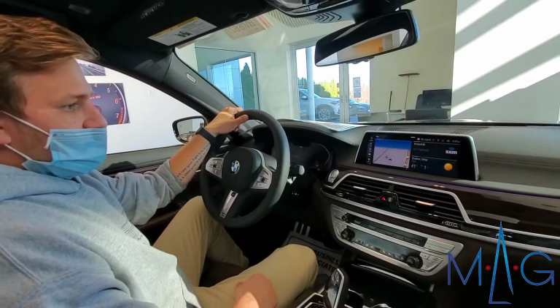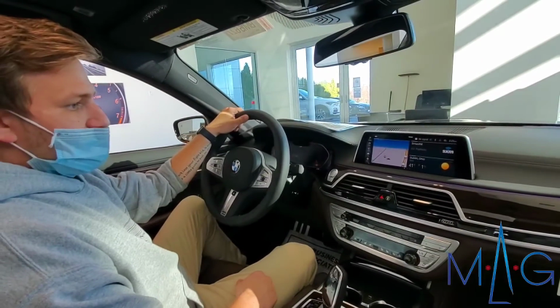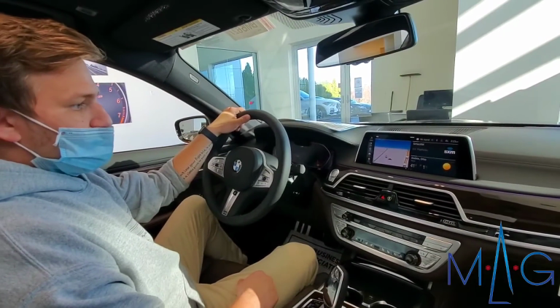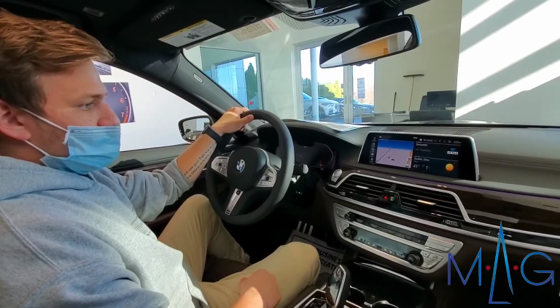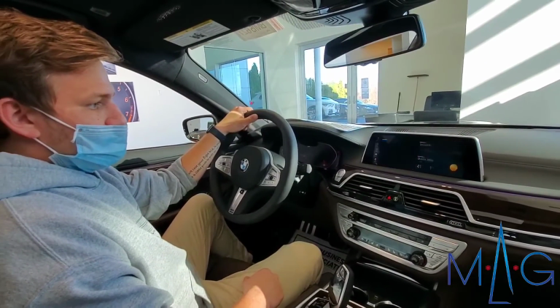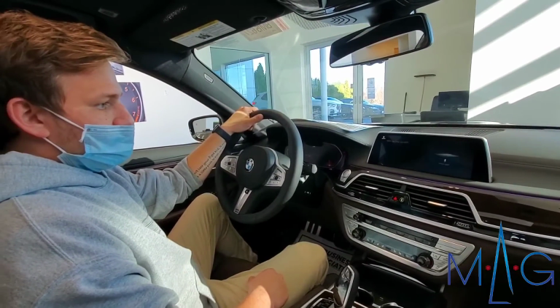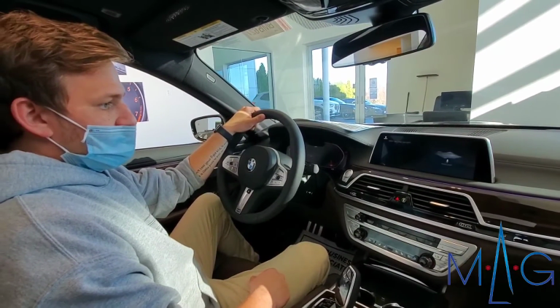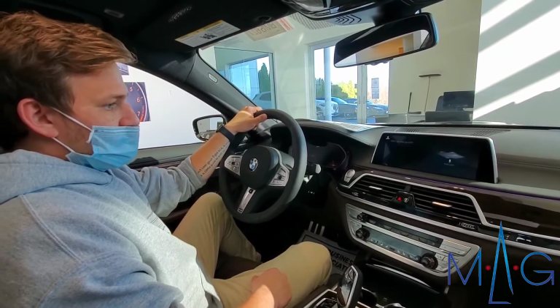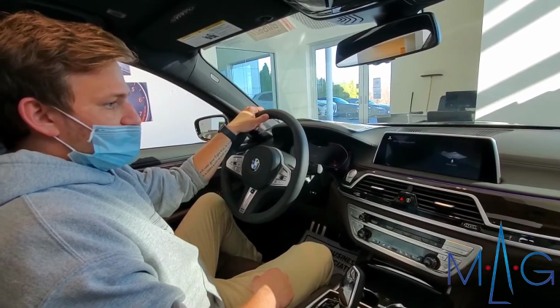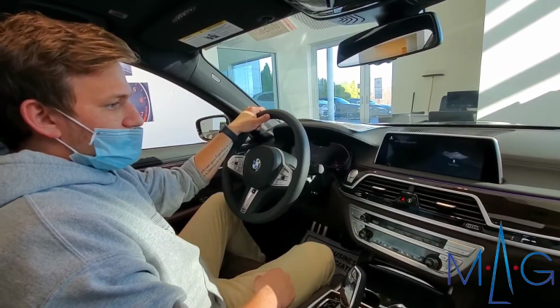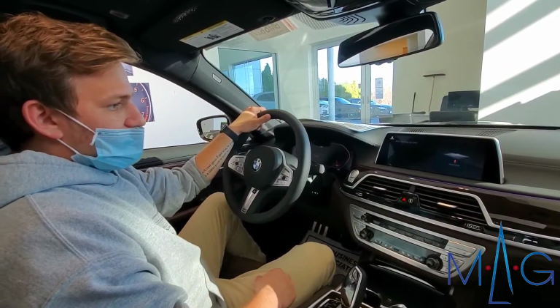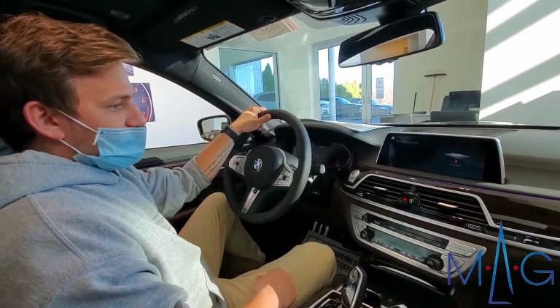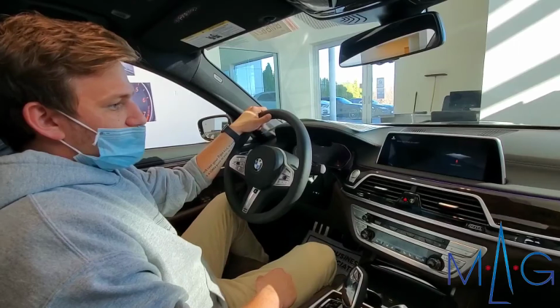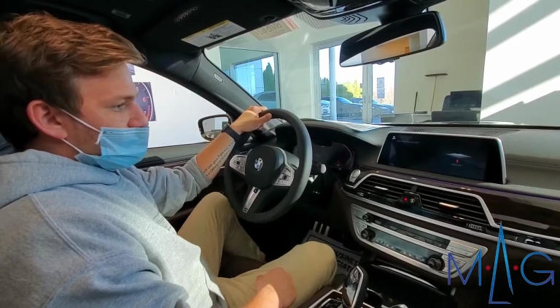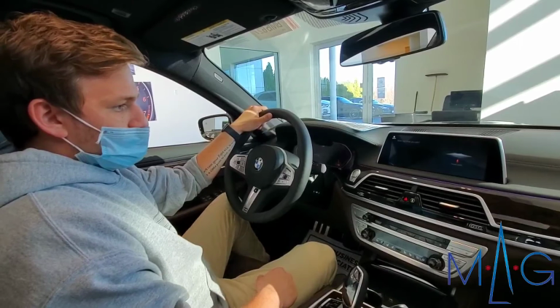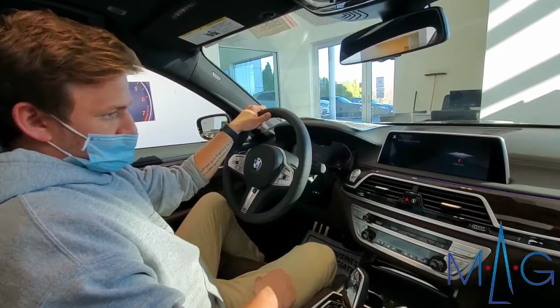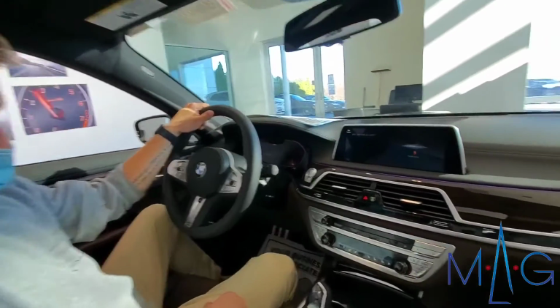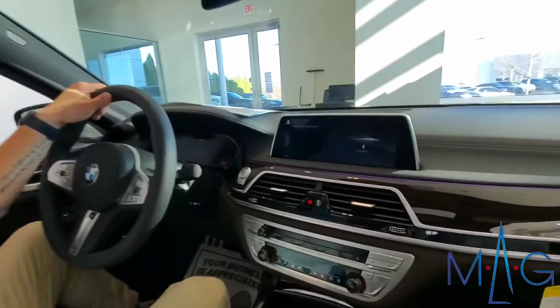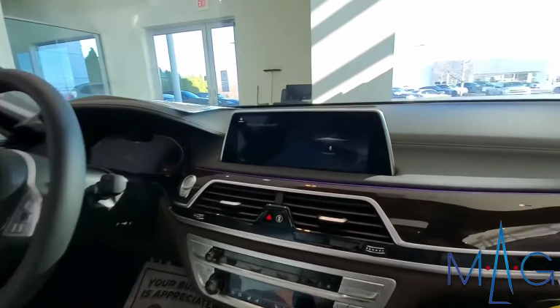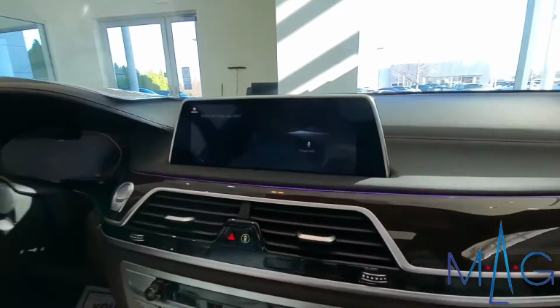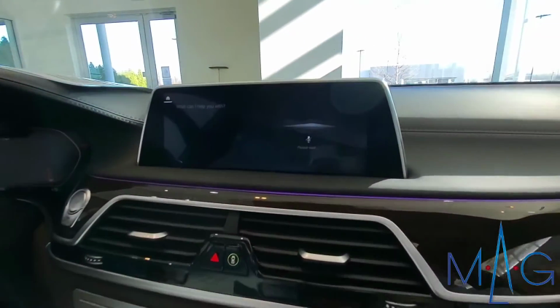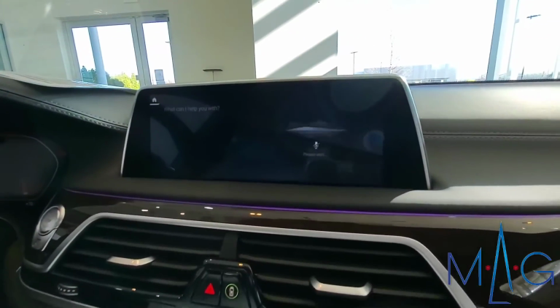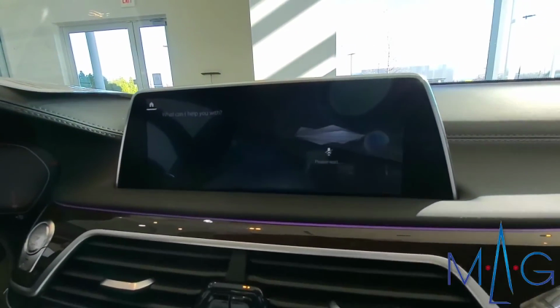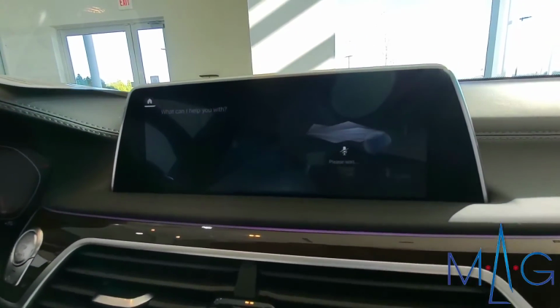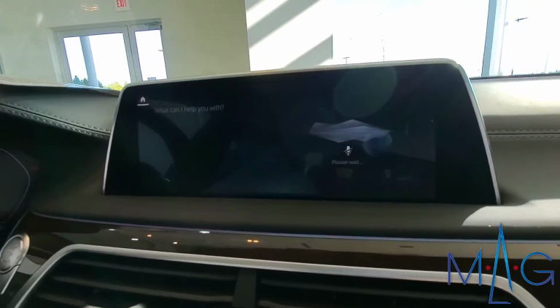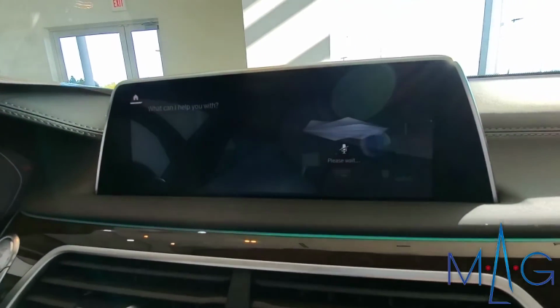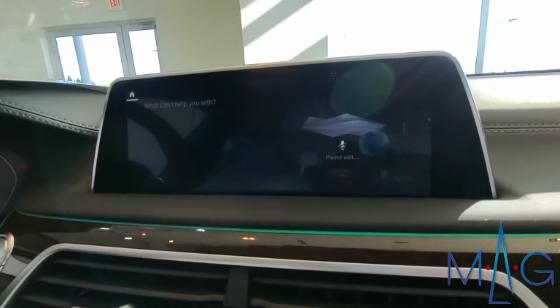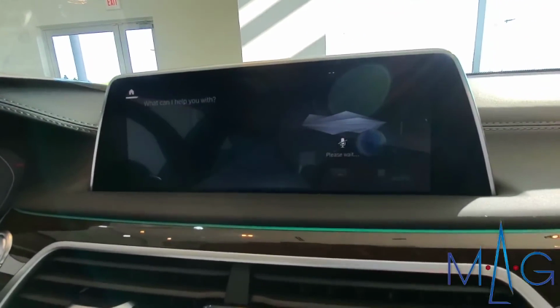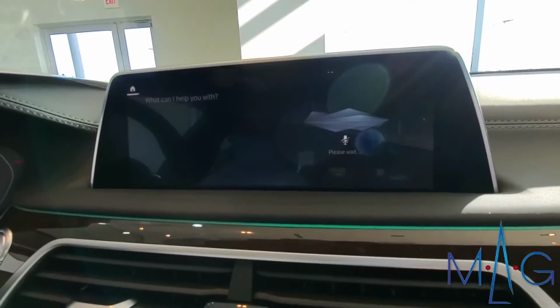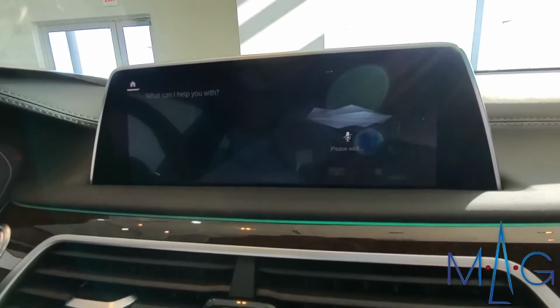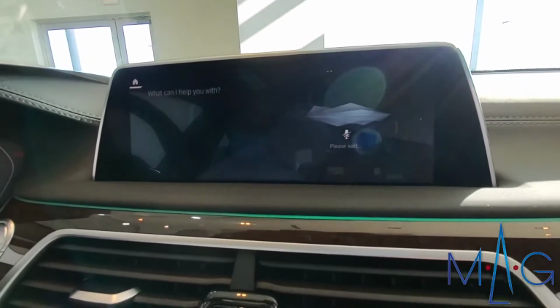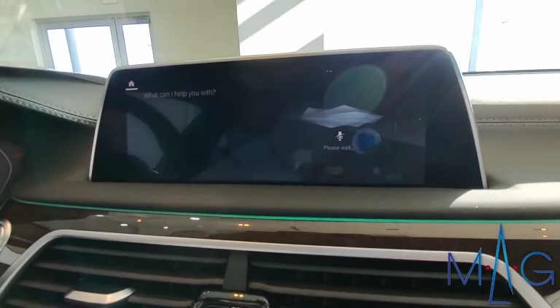Hey BMW. Change the ambient lighting to green. I've selected the lighting color green with contouring green.